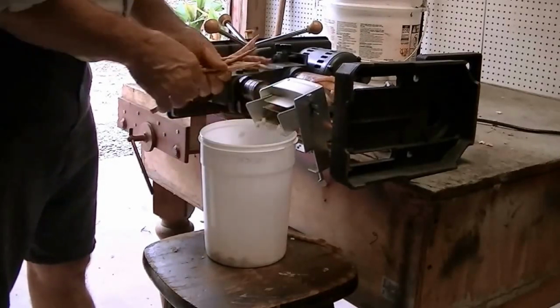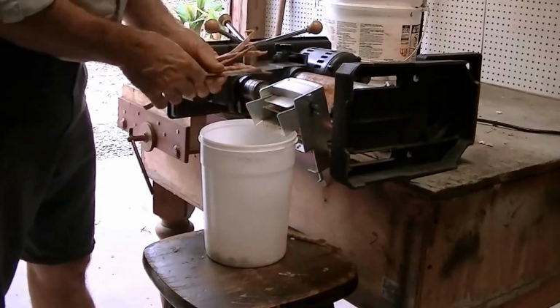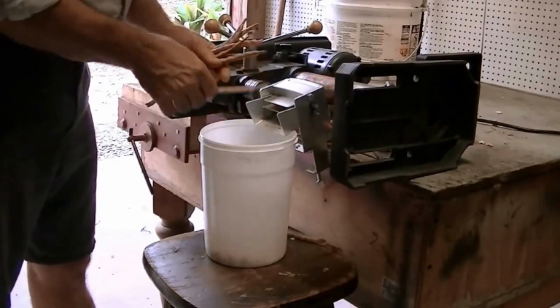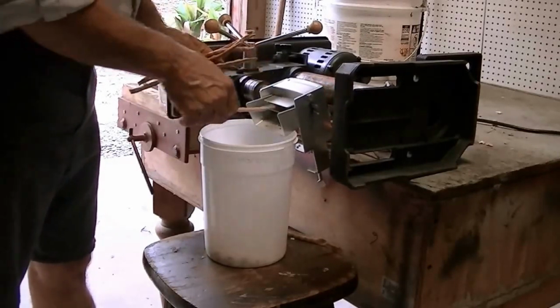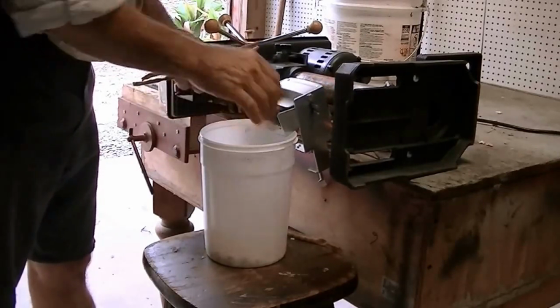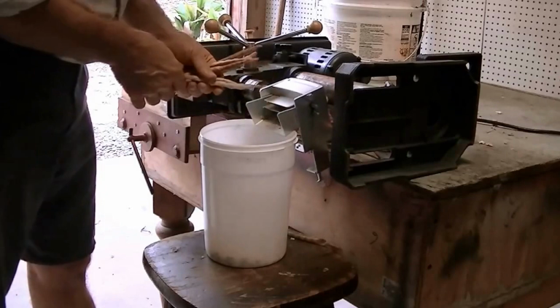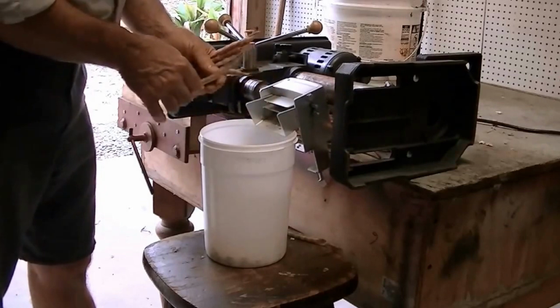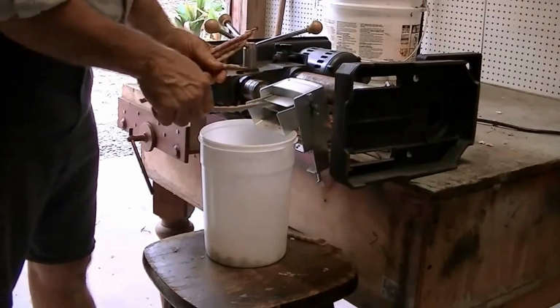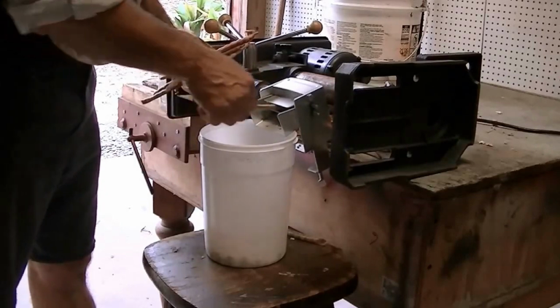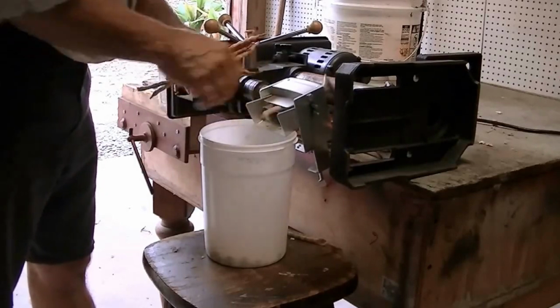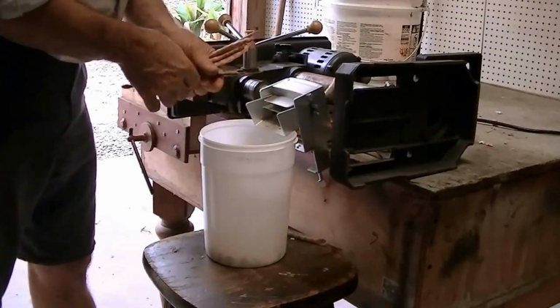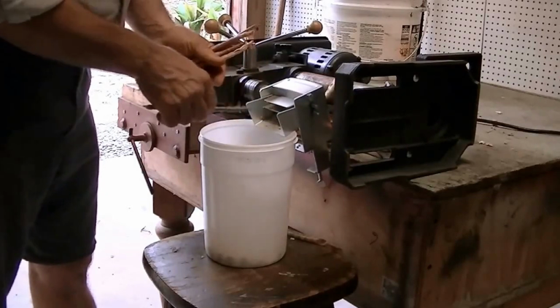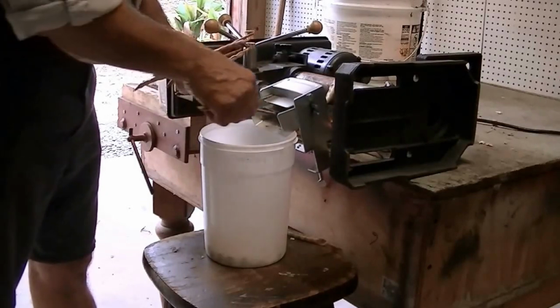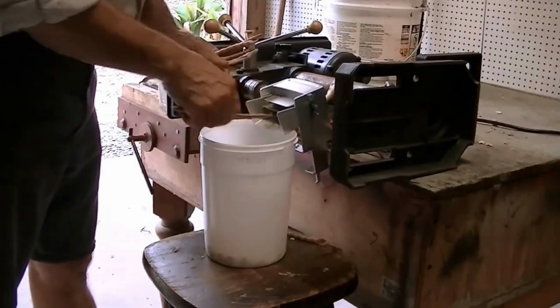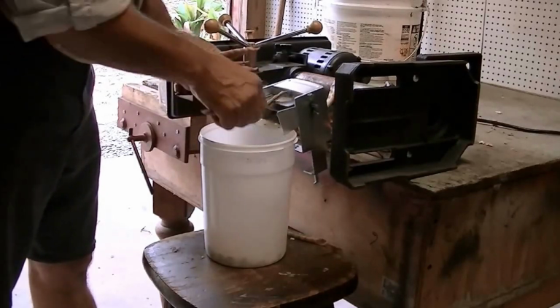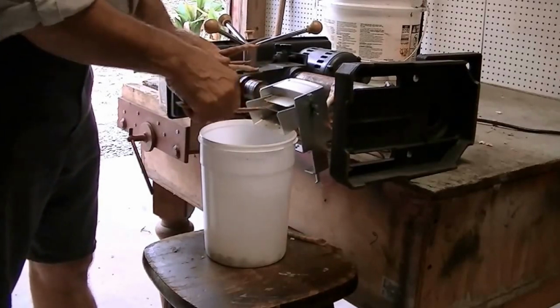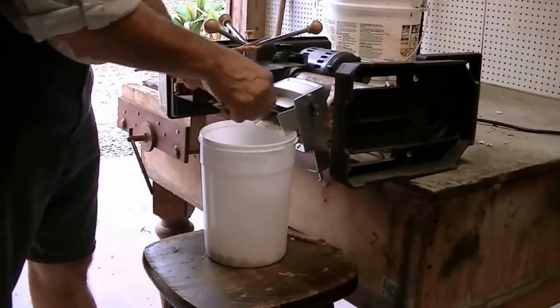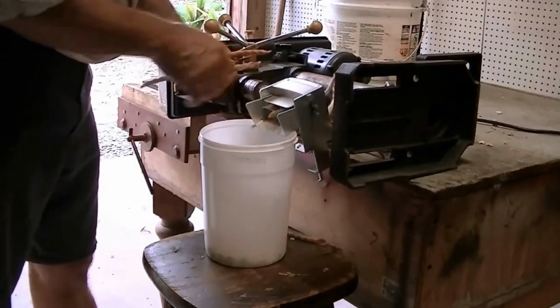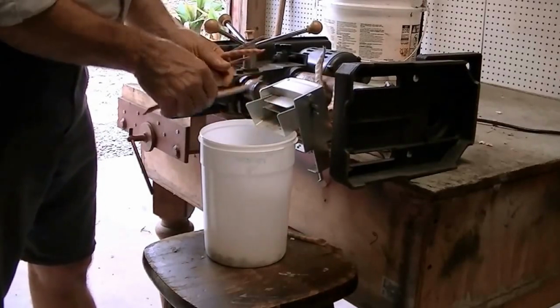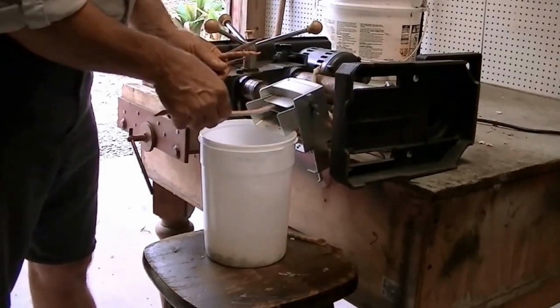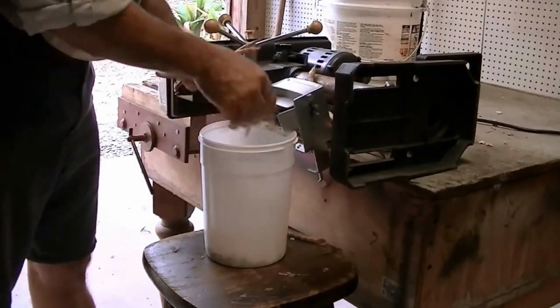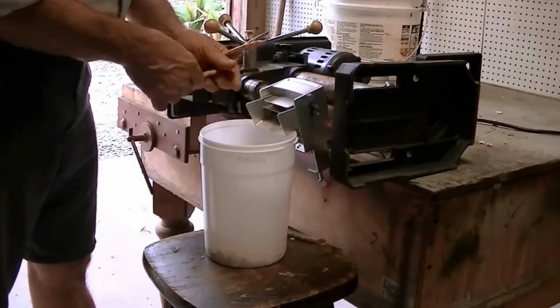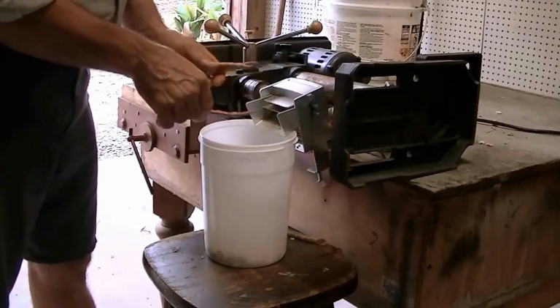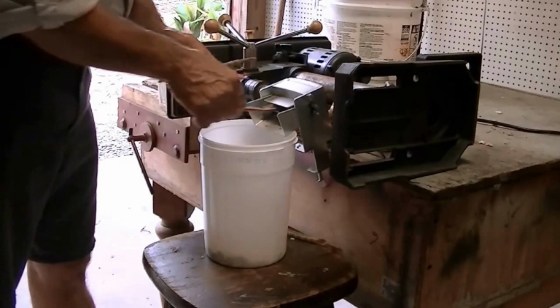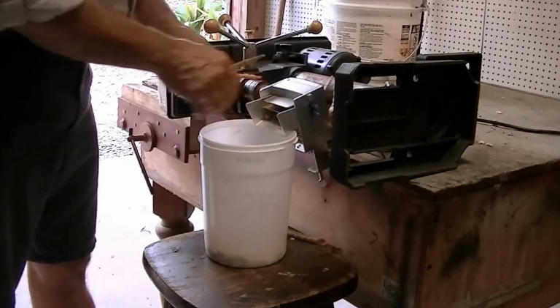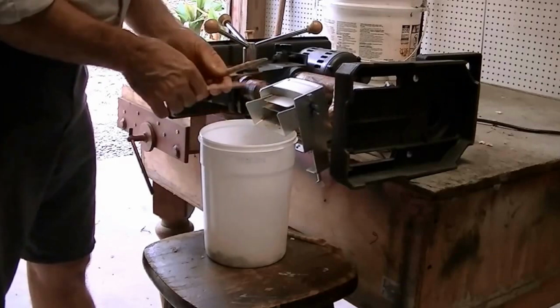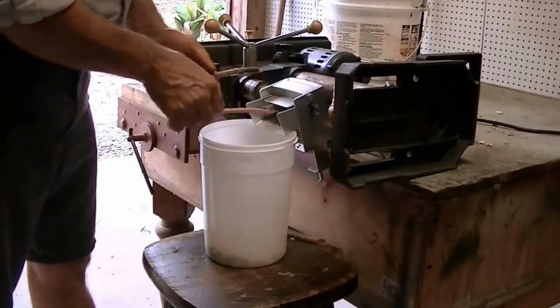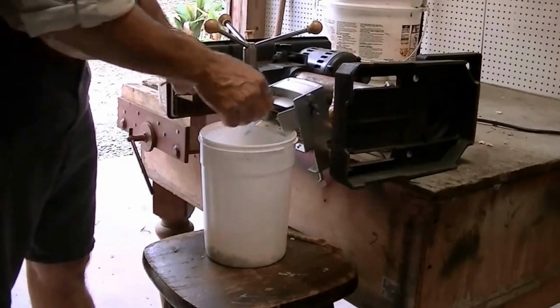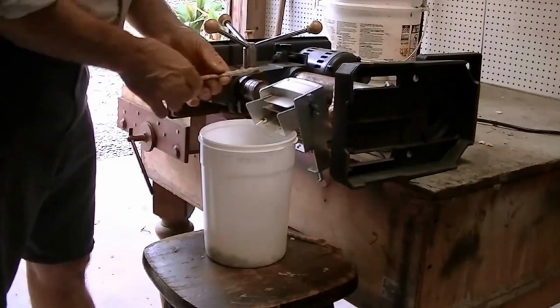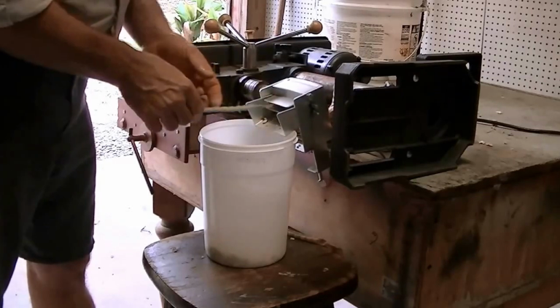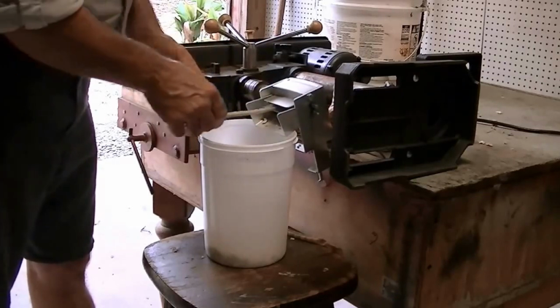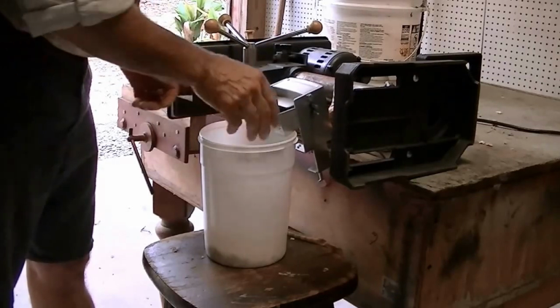I remember my mother and grandparents sitting around shelling peas the old-fashioned way. It took forever.